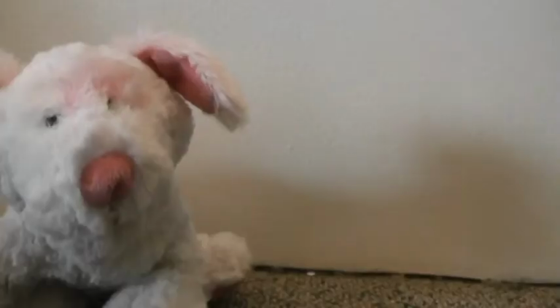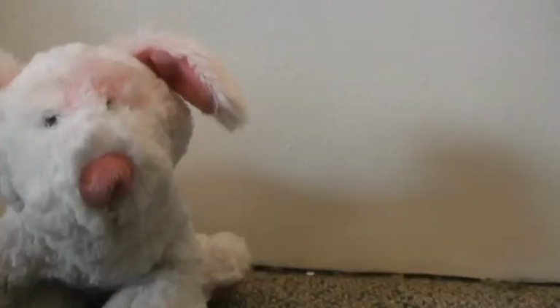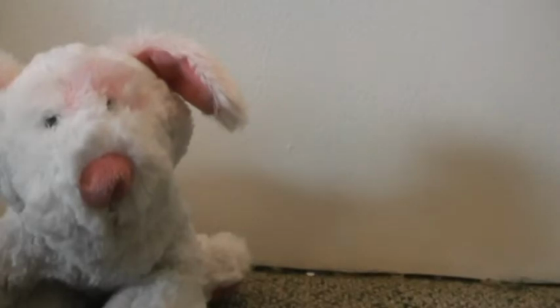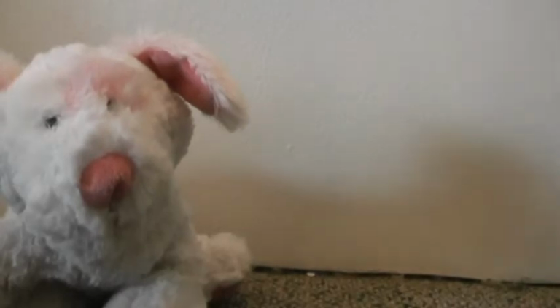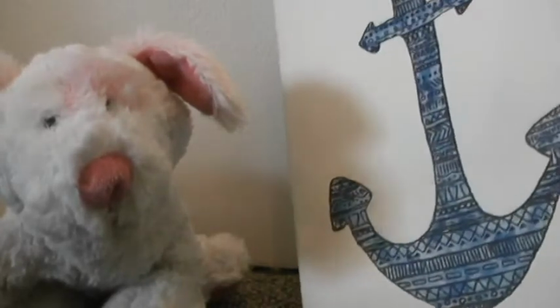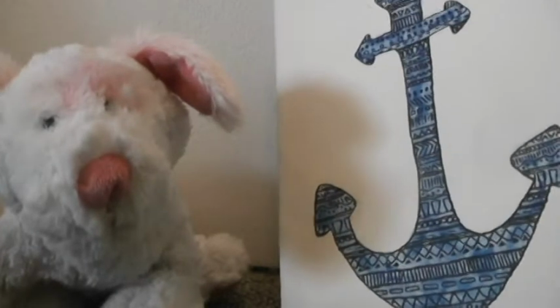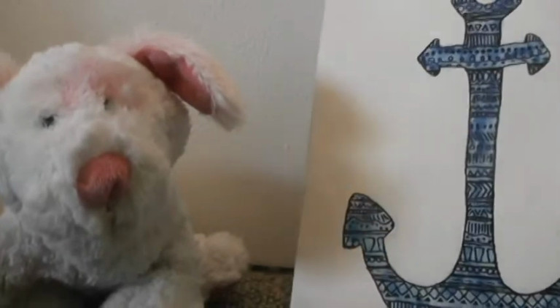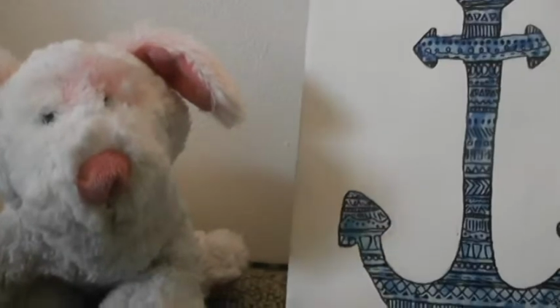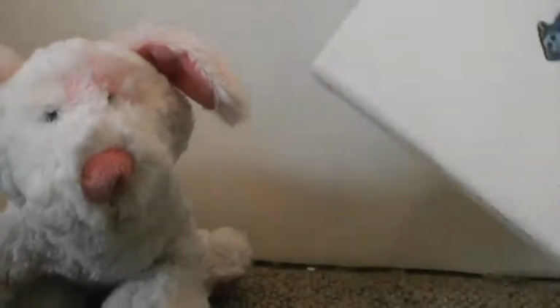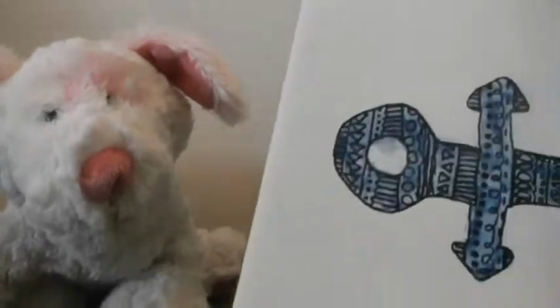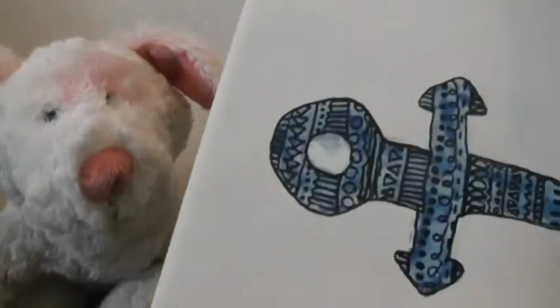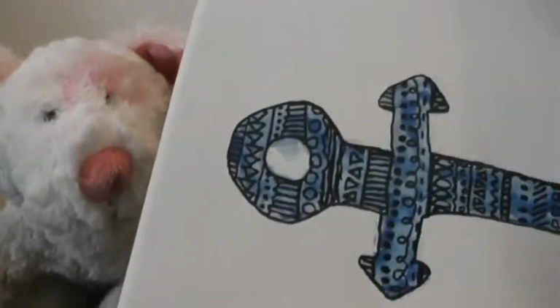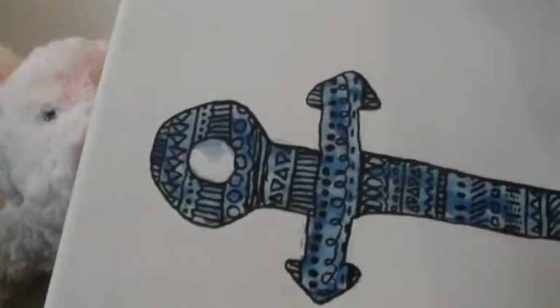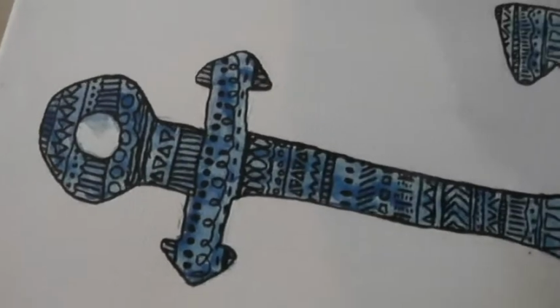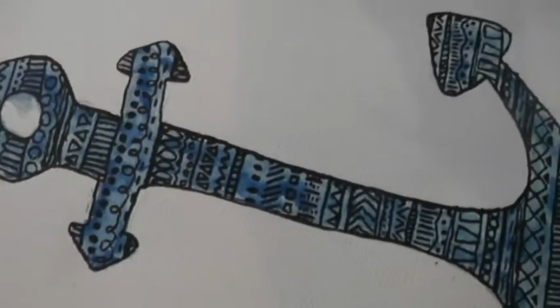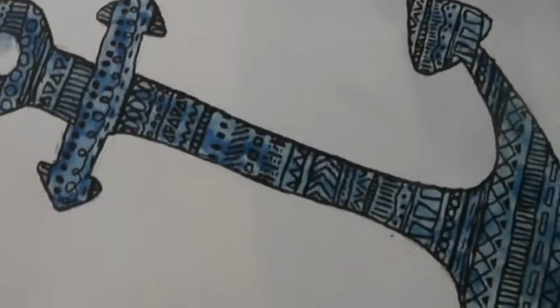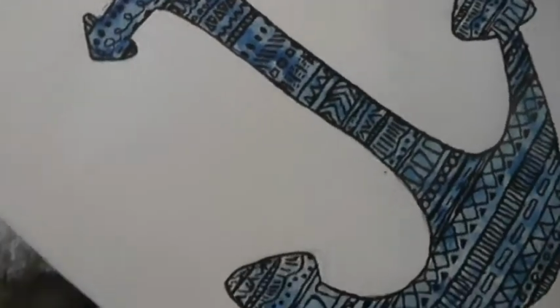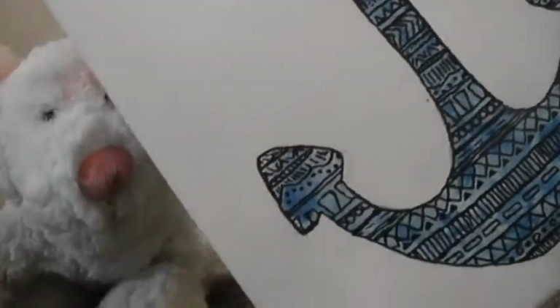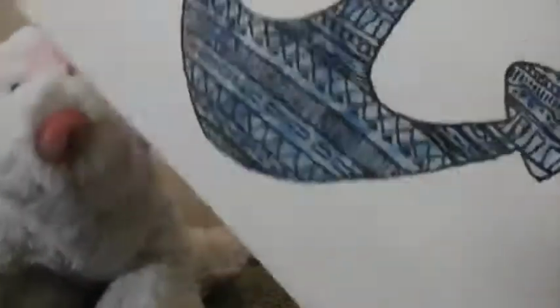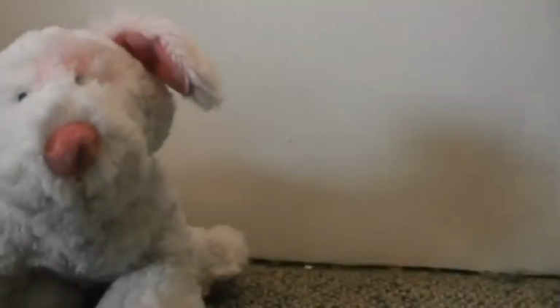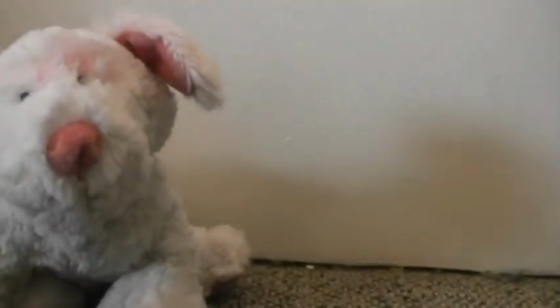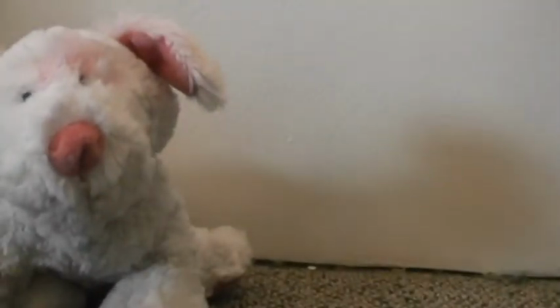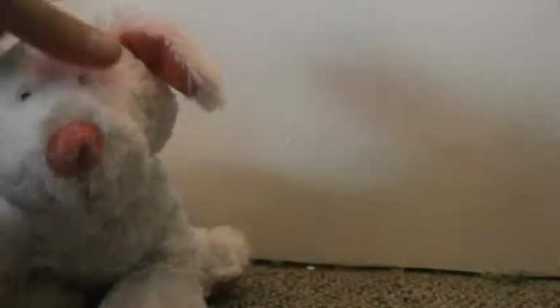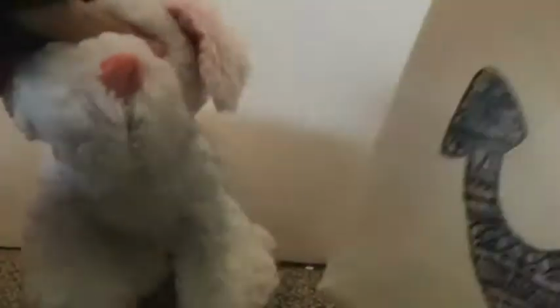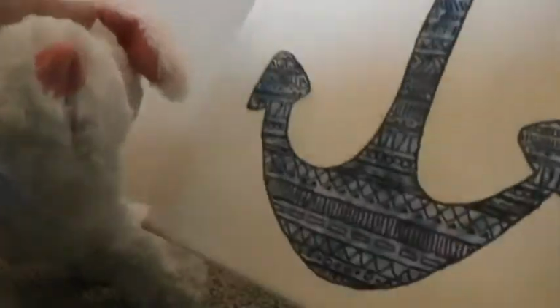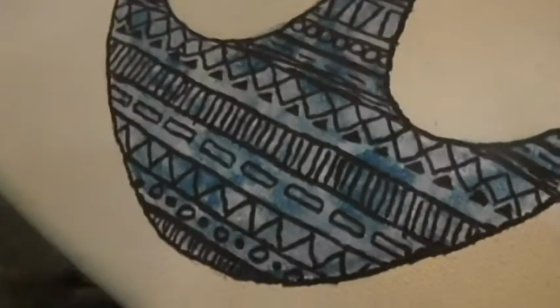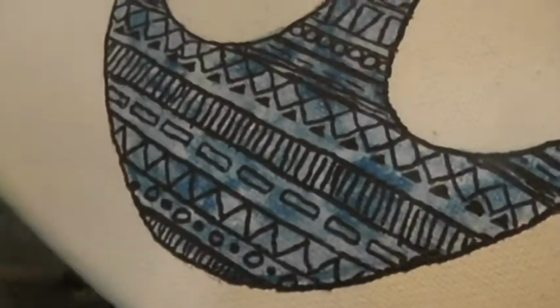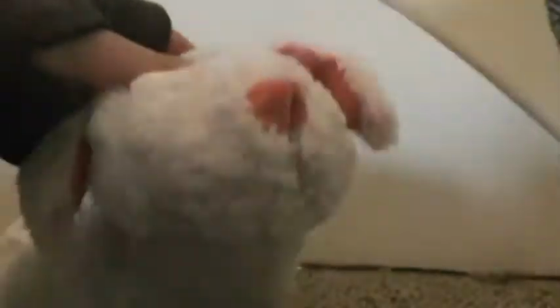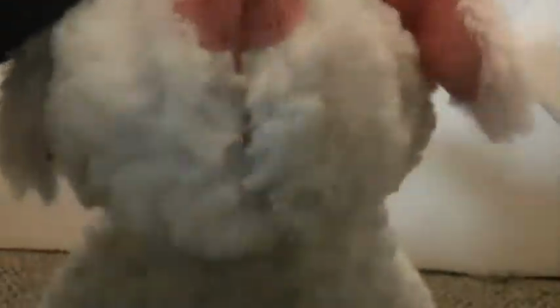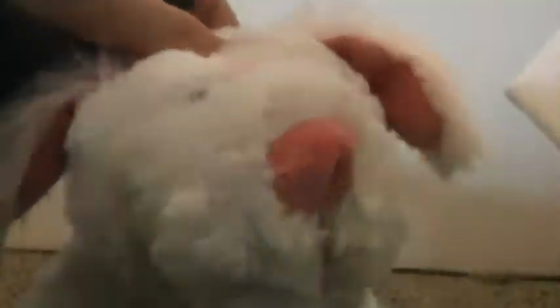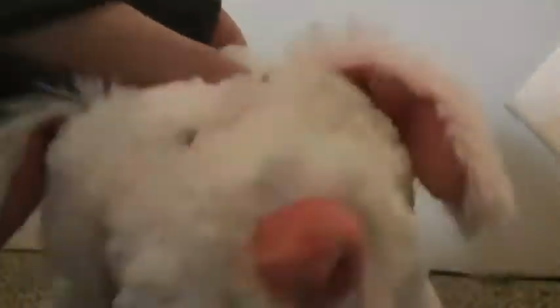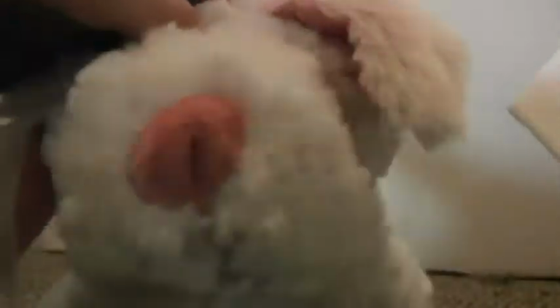Last but not least we've got this anchor — it's just like a Zentangle anchor. I'll go sideways so you guys can see that. By the way, that was also a painting as you can see in the background, but it's Sharpie for the design.